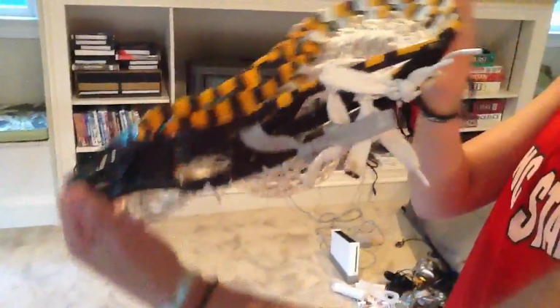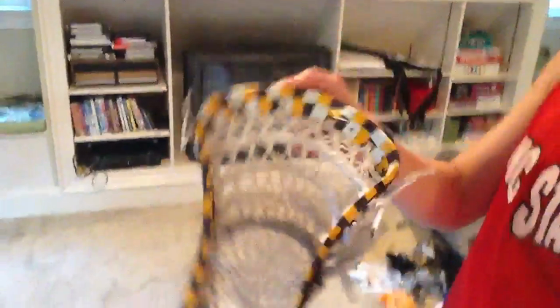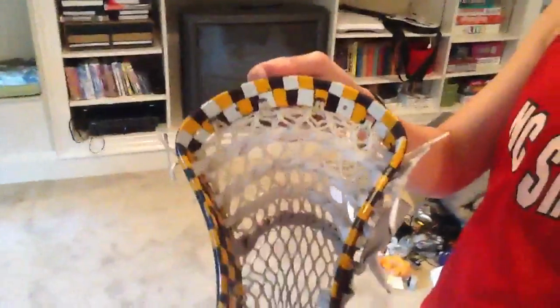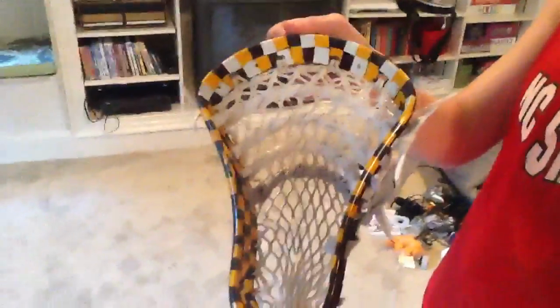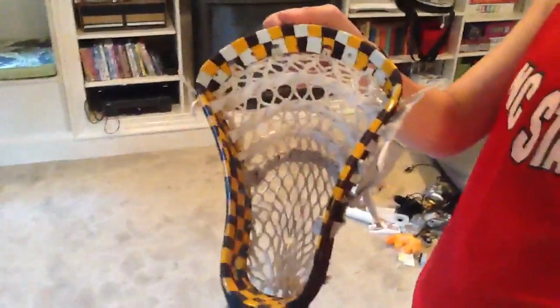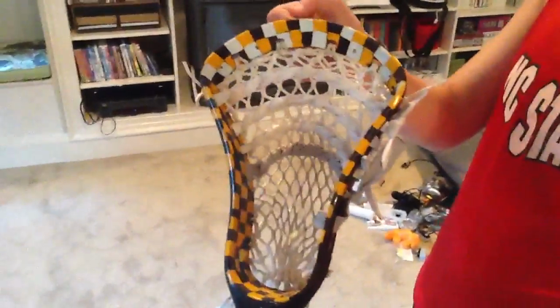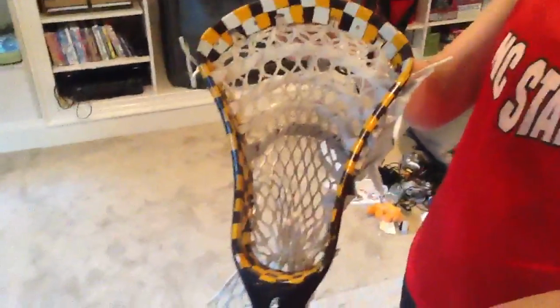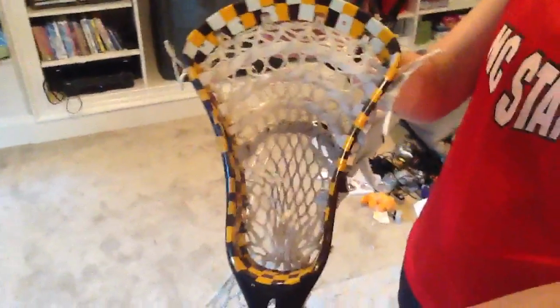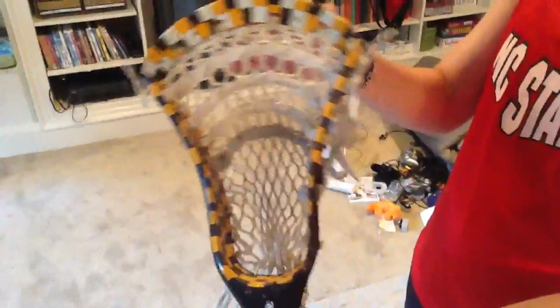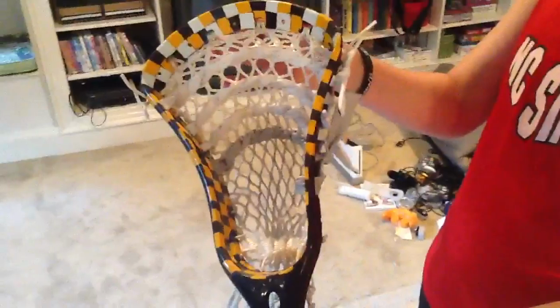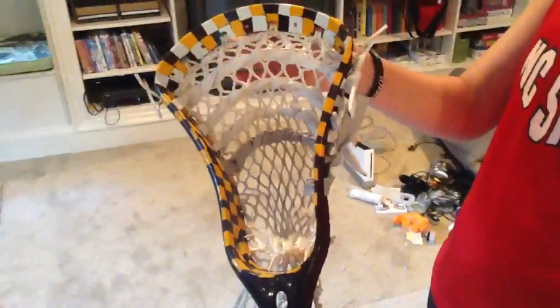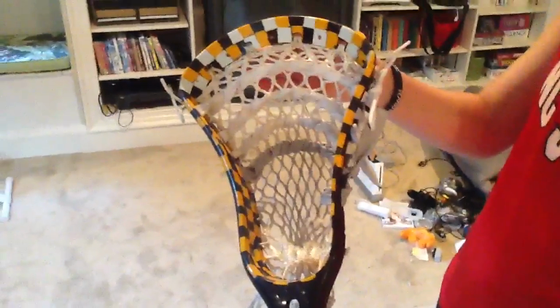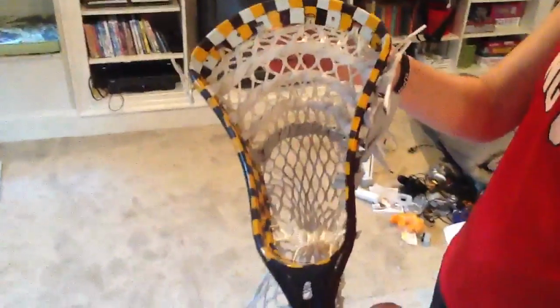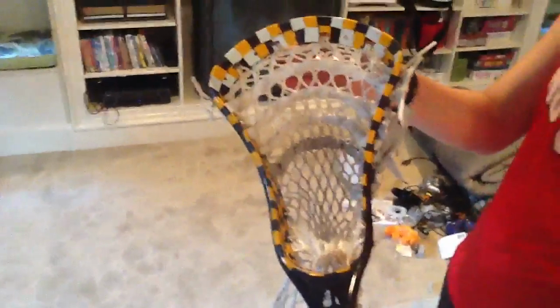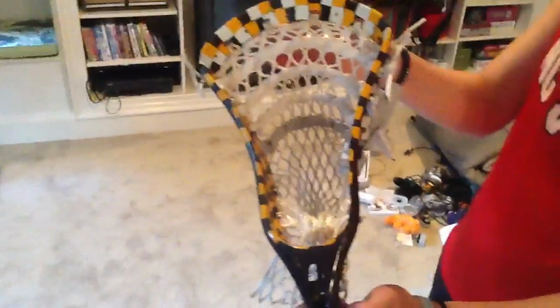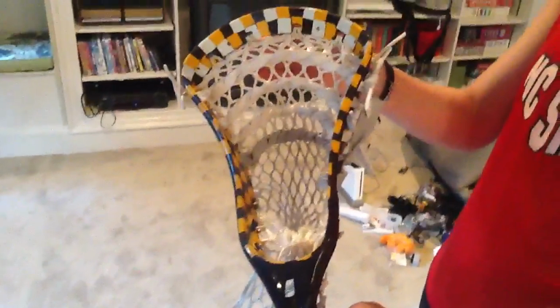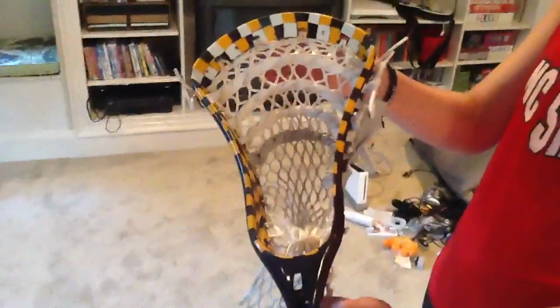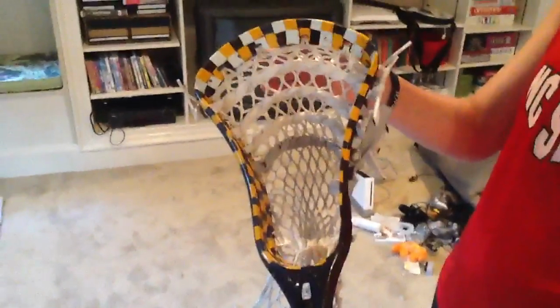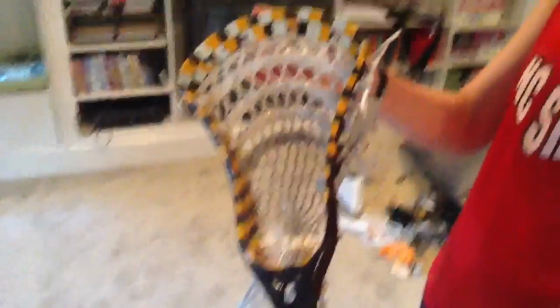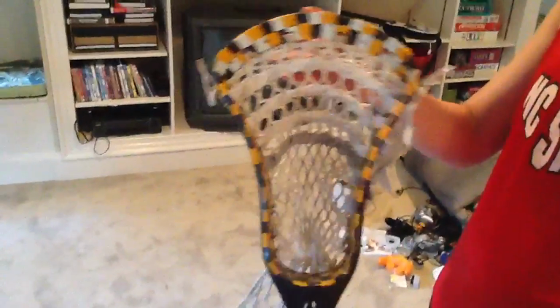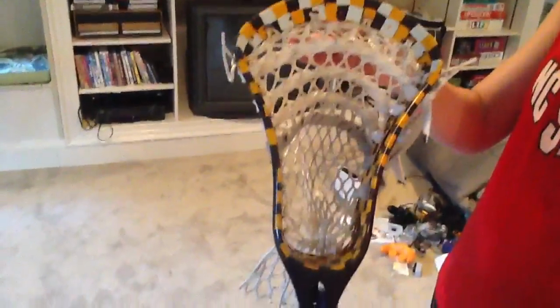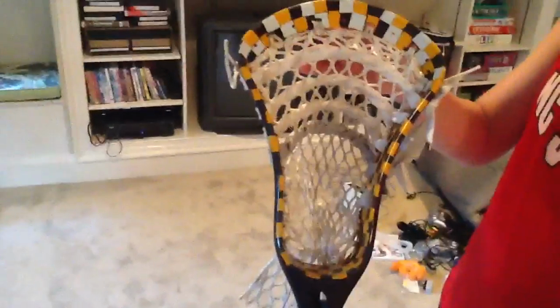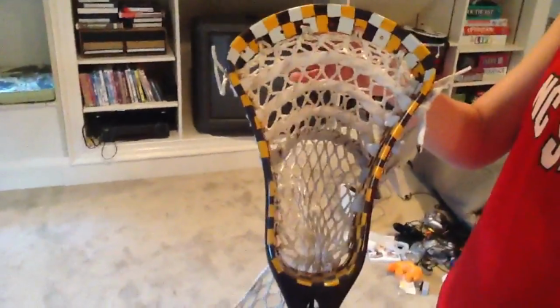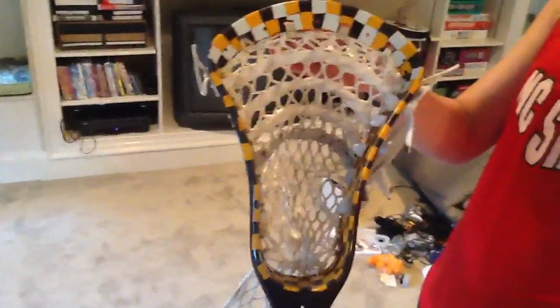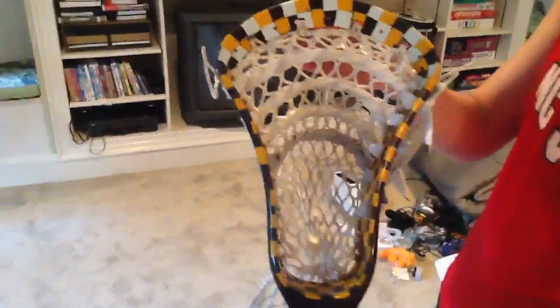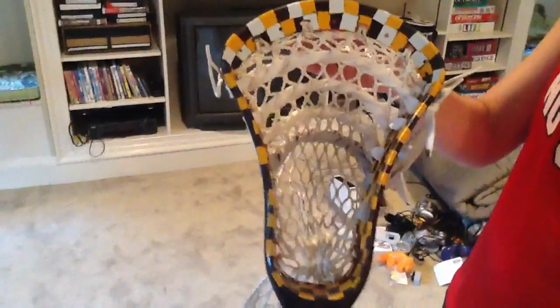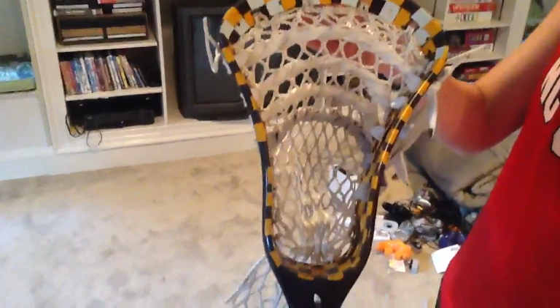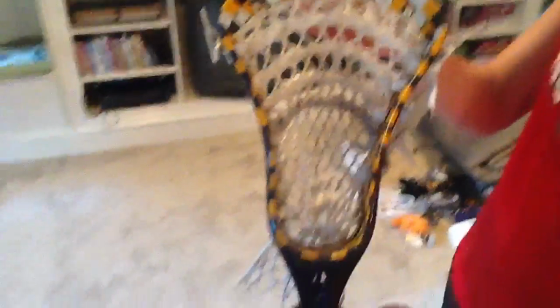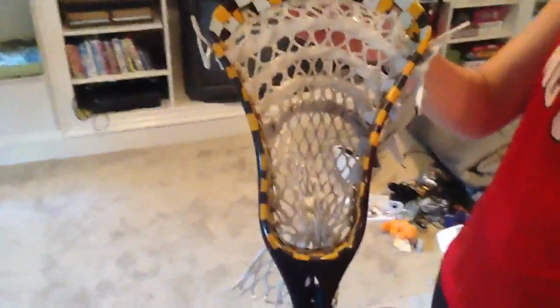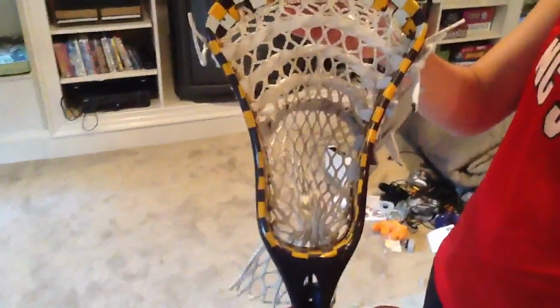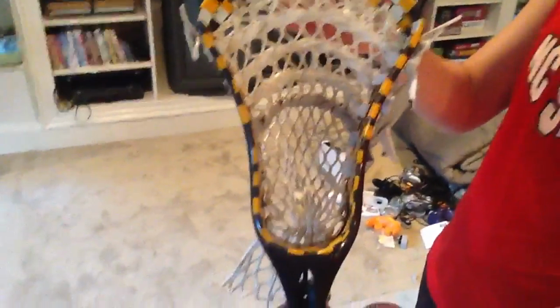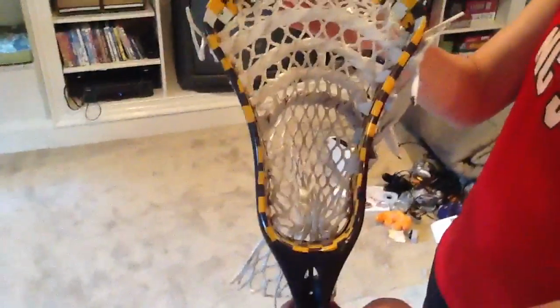So this is the head I dyed, and I thought it turned out great. I have a giveaway going on right now, and you can go check that out — the link will also be in the description. This is a pinched and dyed Warrior Outlaw, if you're wondering.